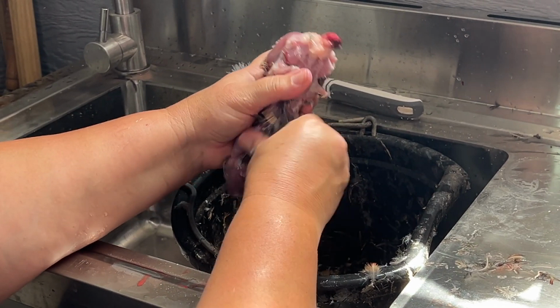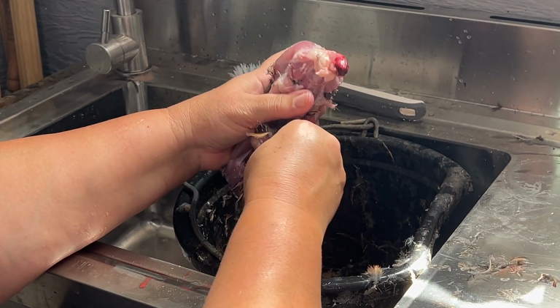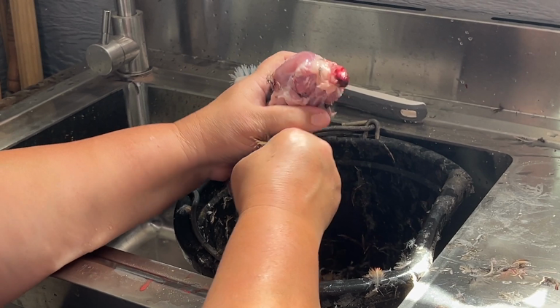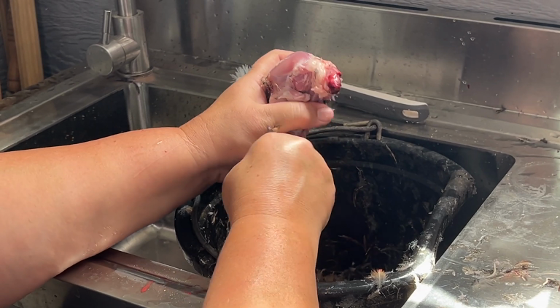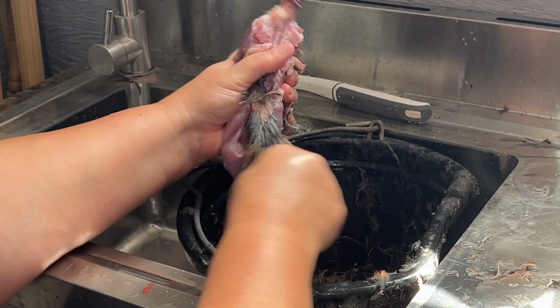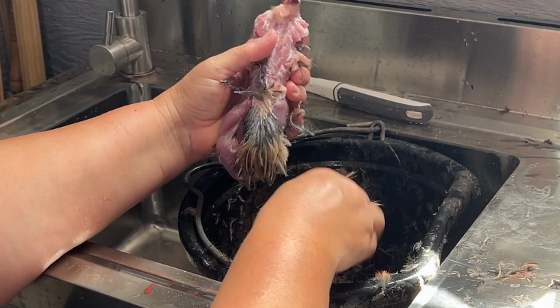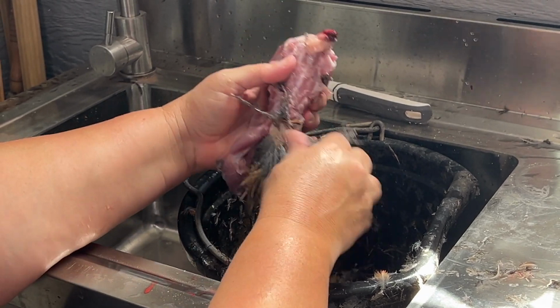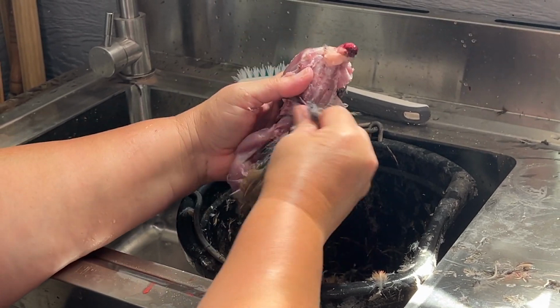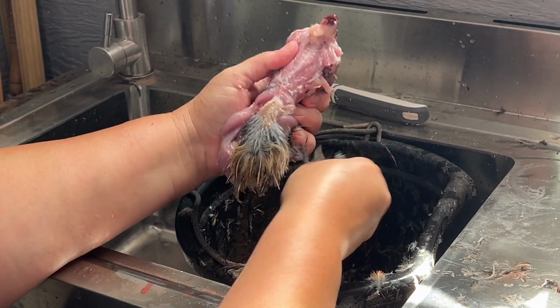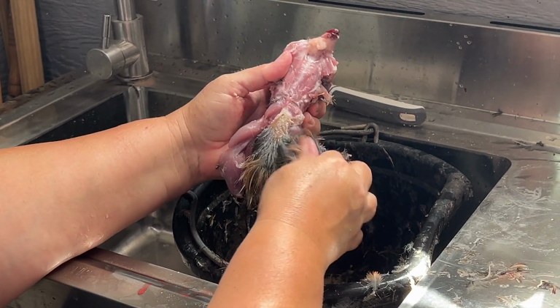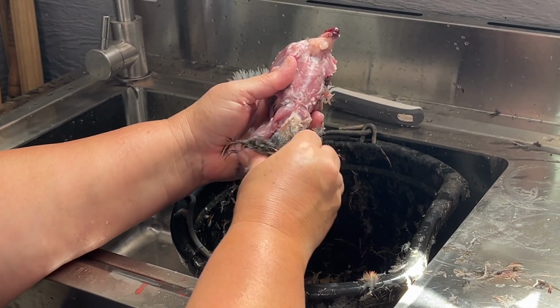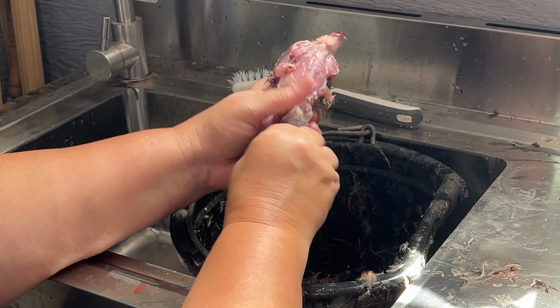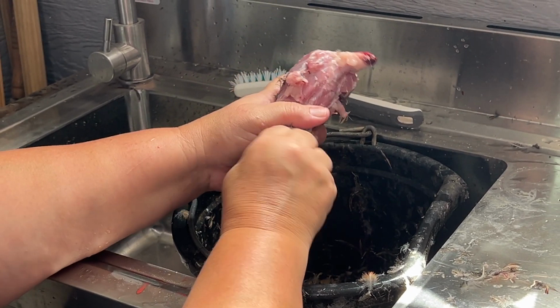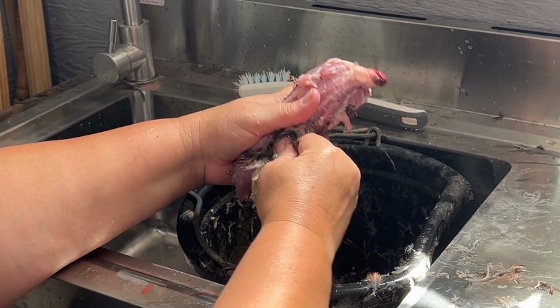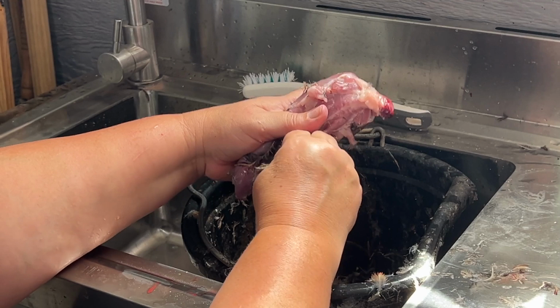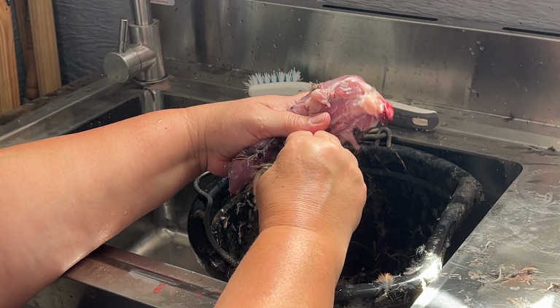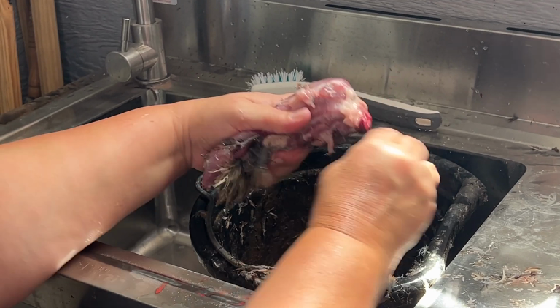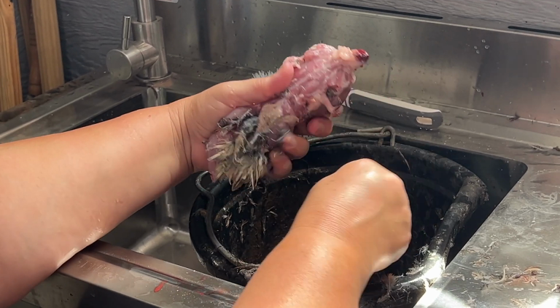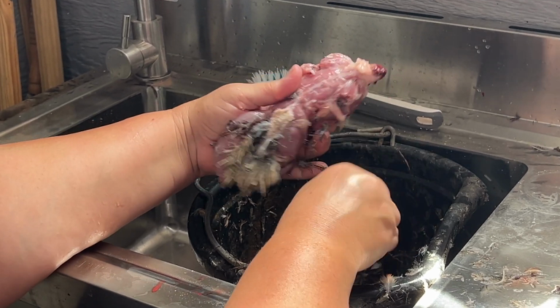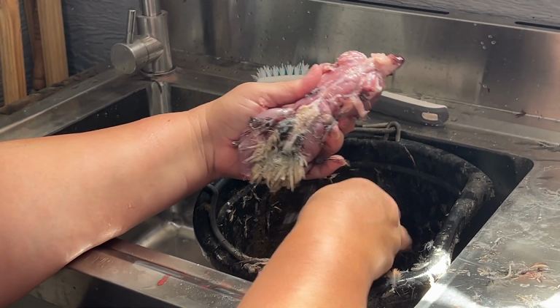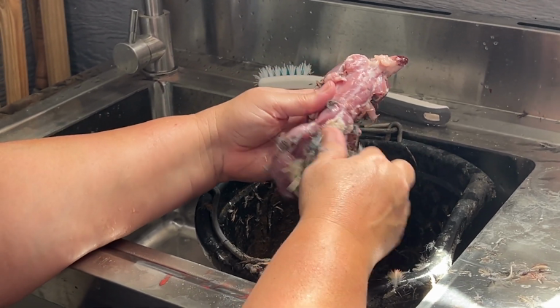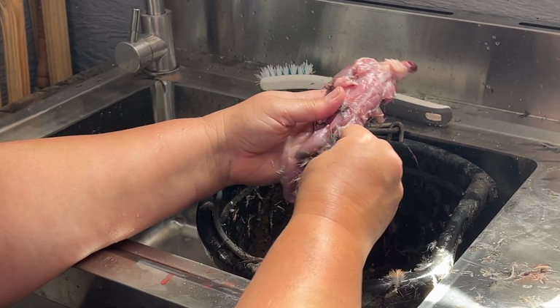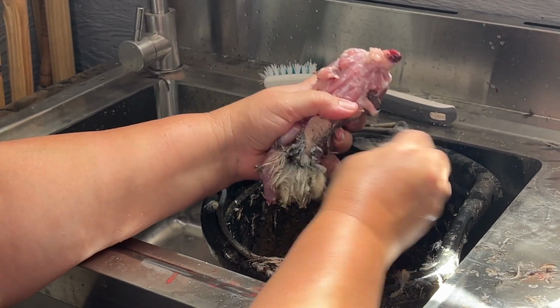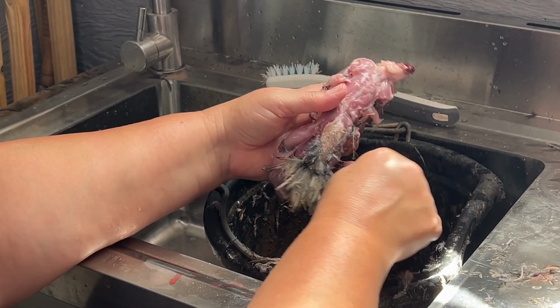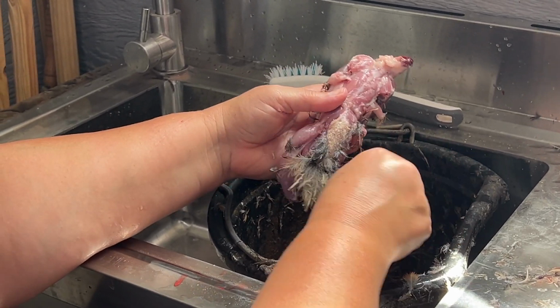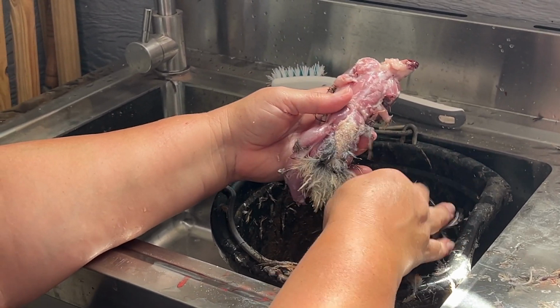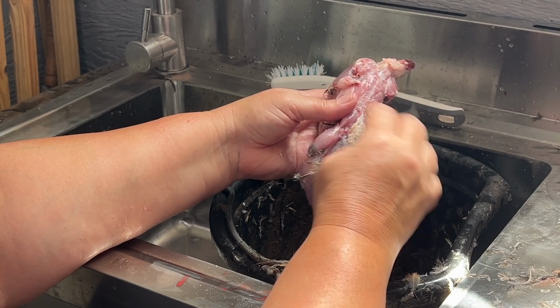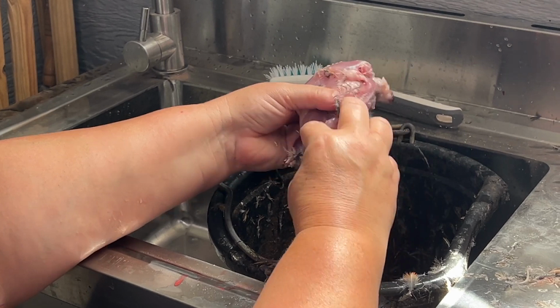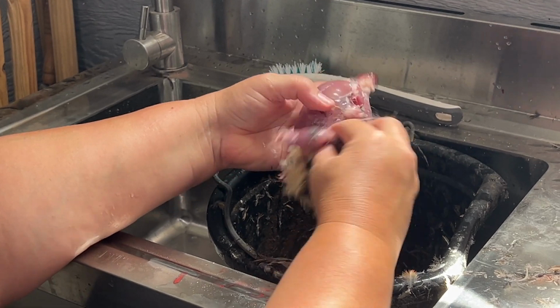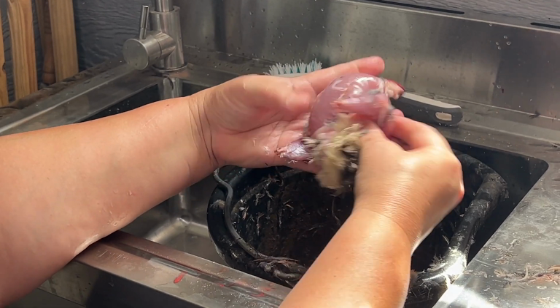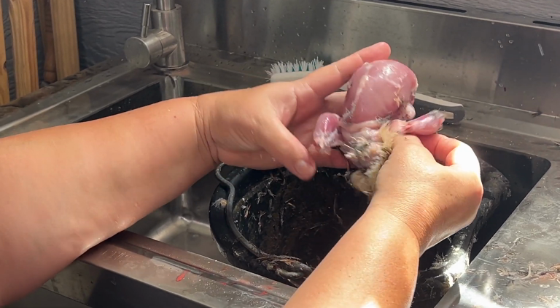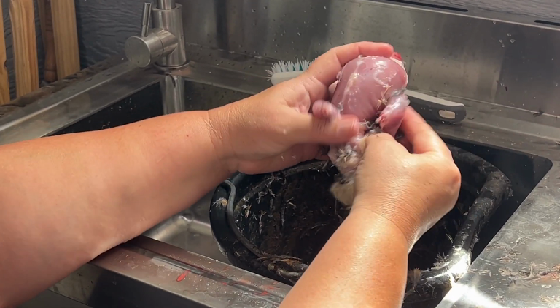All right, depending on the age of the quail, see that fat strip right there on the back? The older the quail, the harder that piece is going to be. These were young roosters, so that's not bad right there.